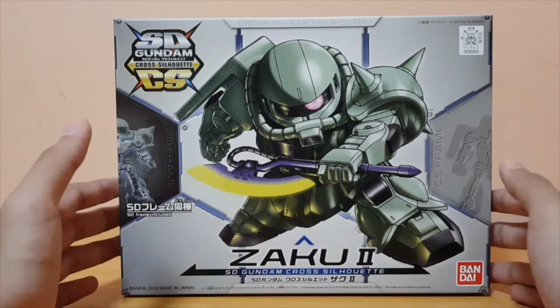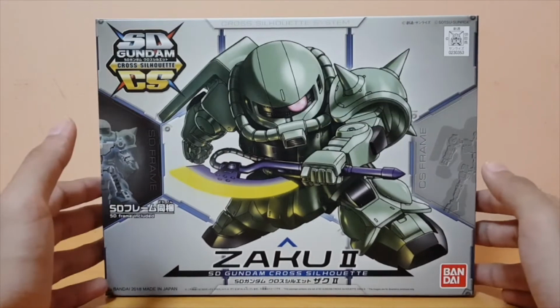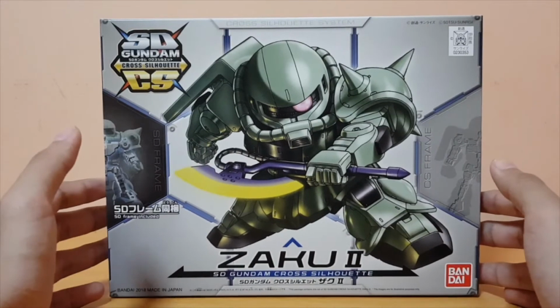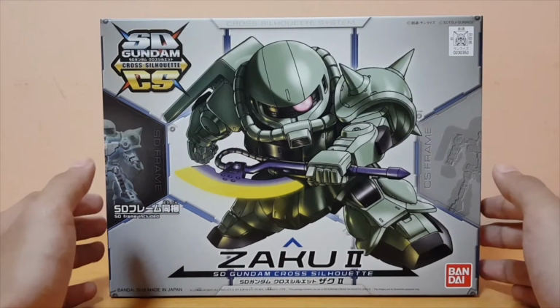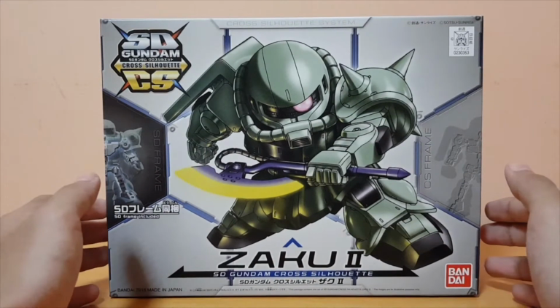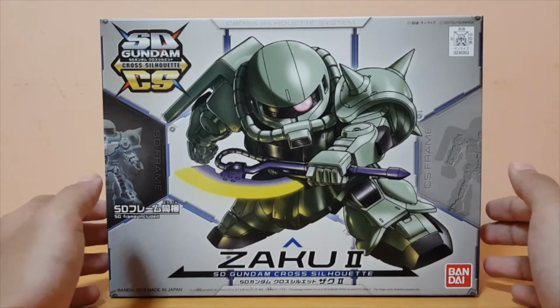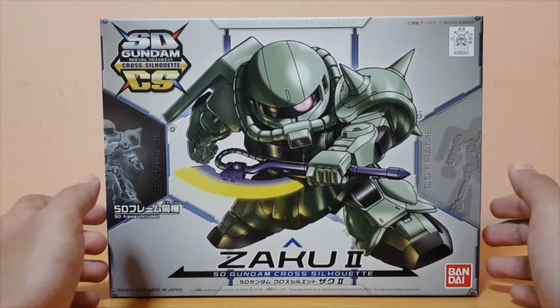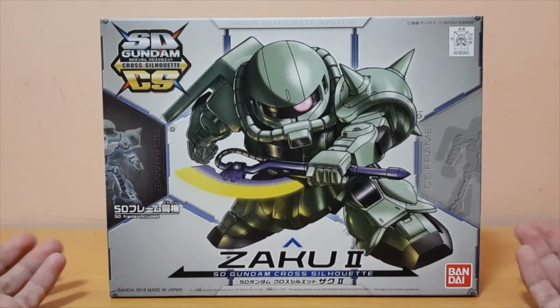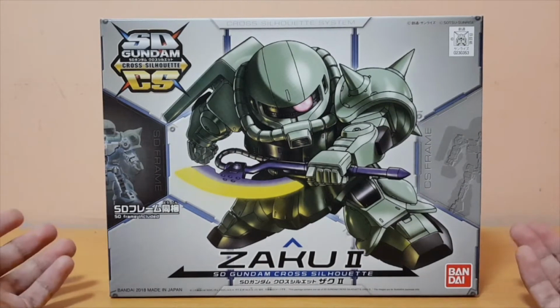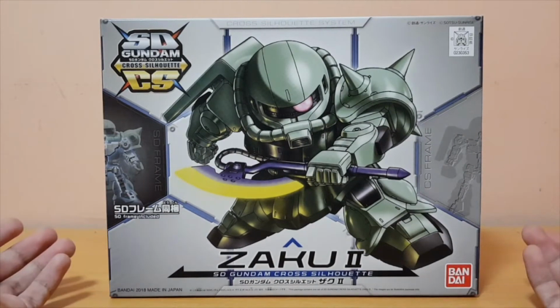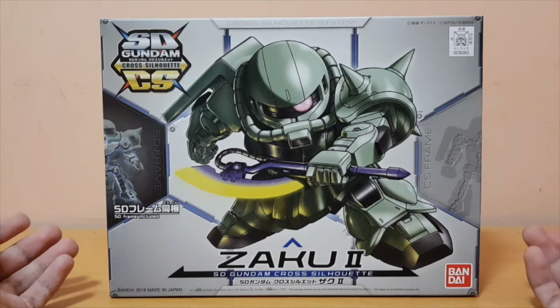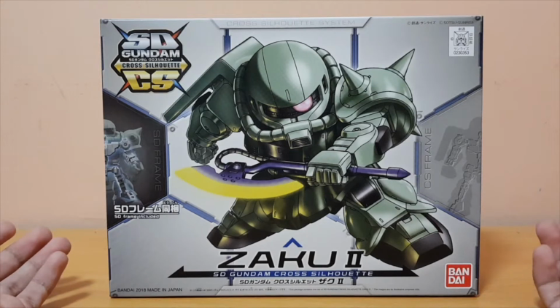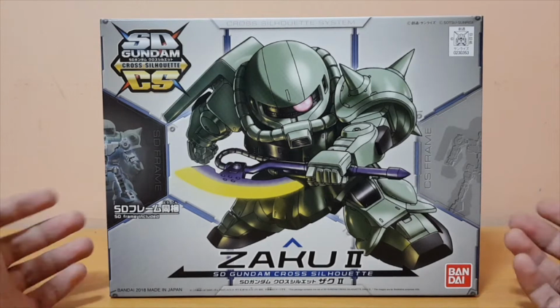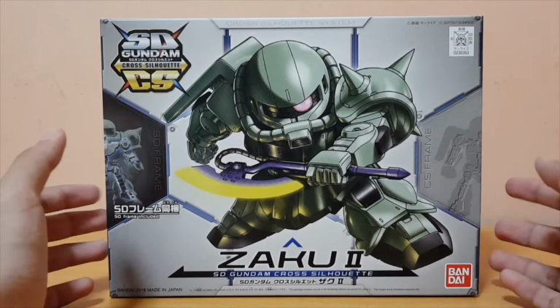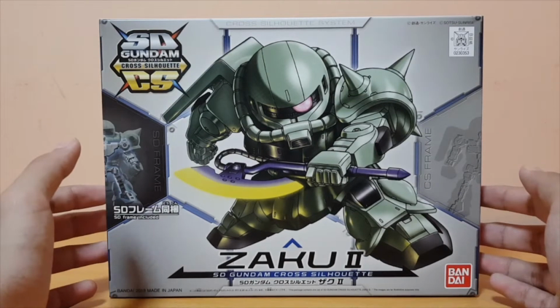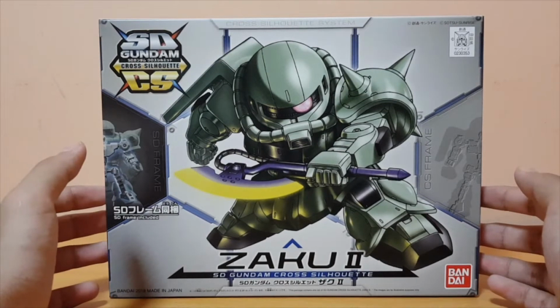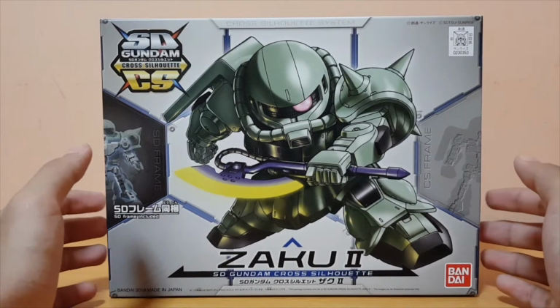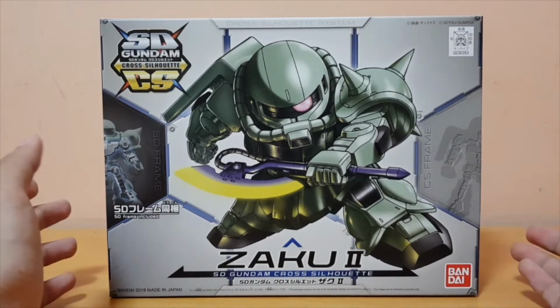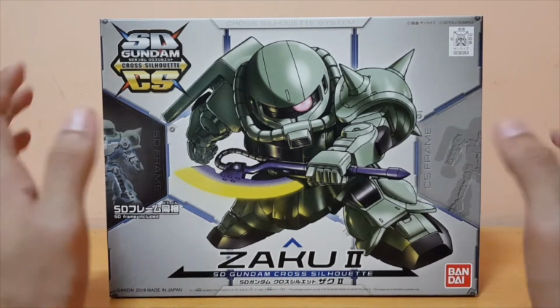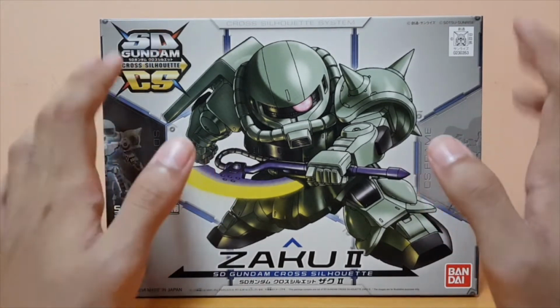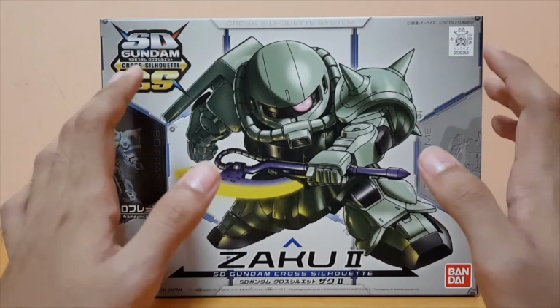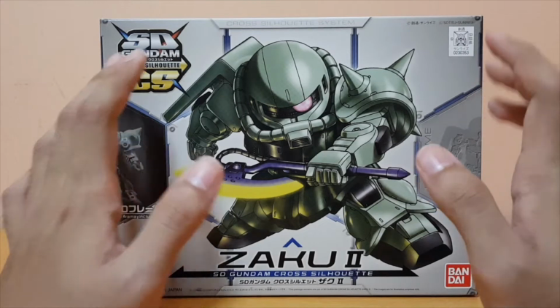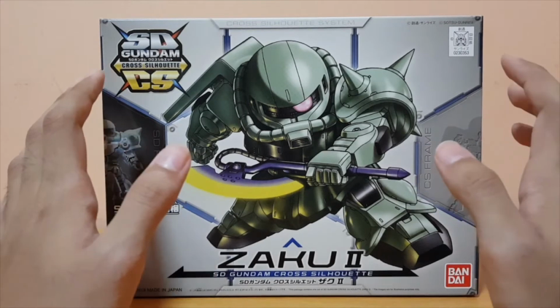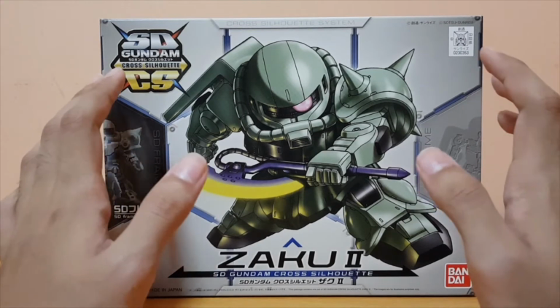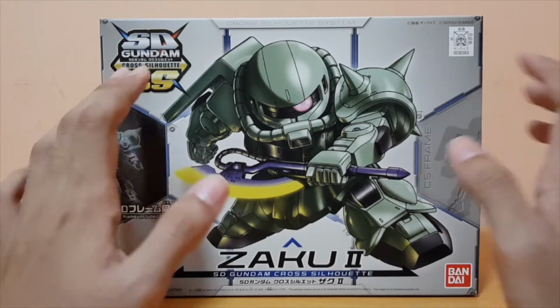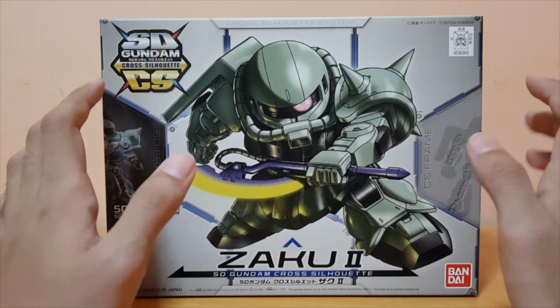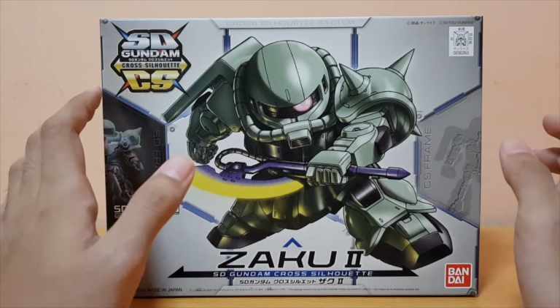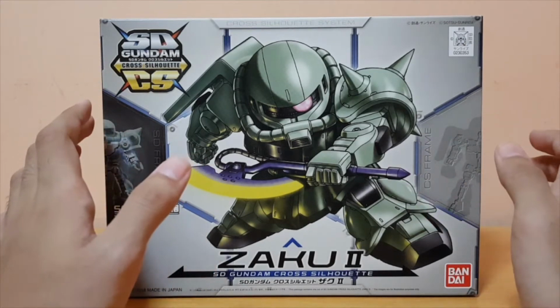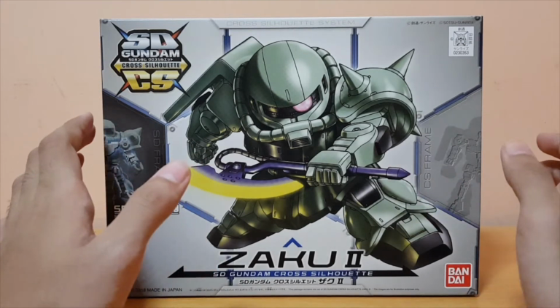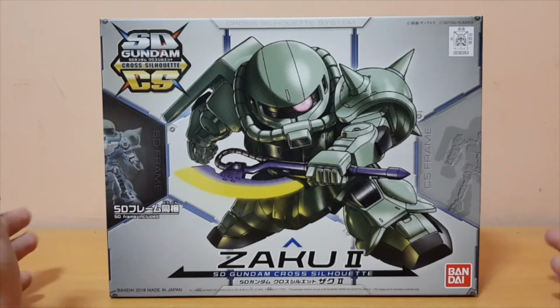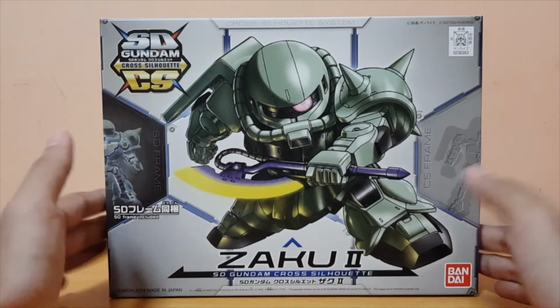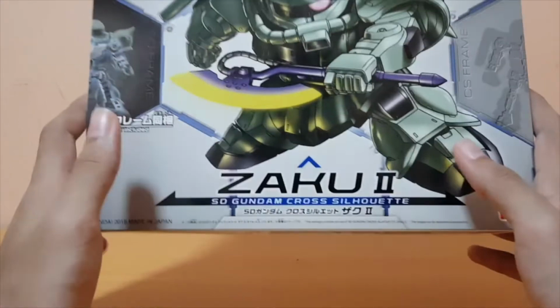I actually don't have many mono eyes in the collection — only about 2 or 3, if I remember correctly. But I'm trying to get some mono eyes just to add a little spice to my collection.